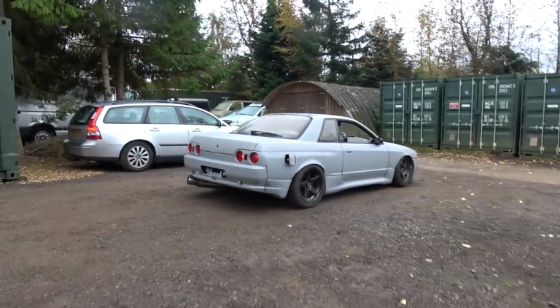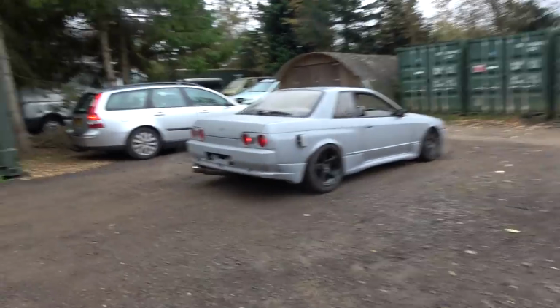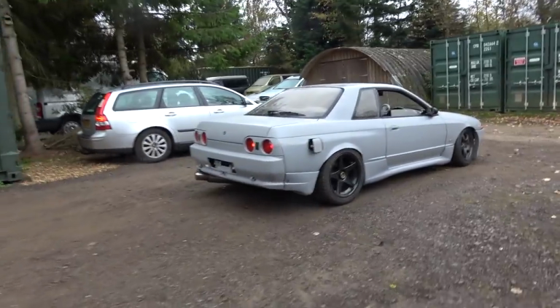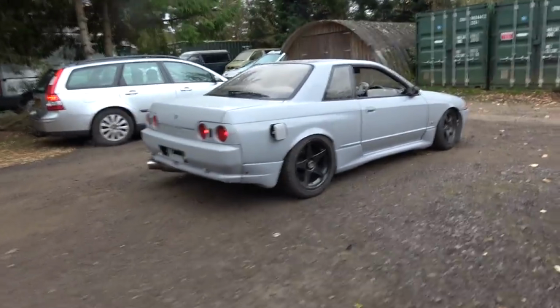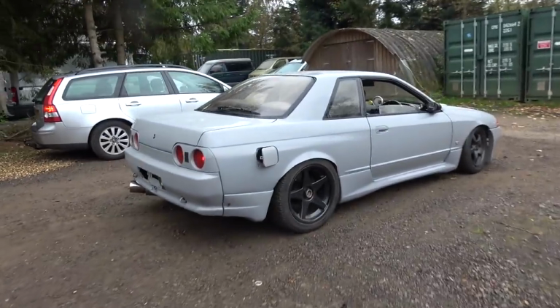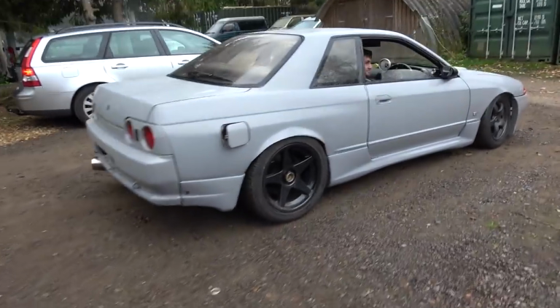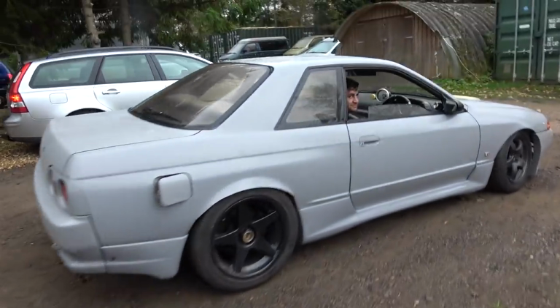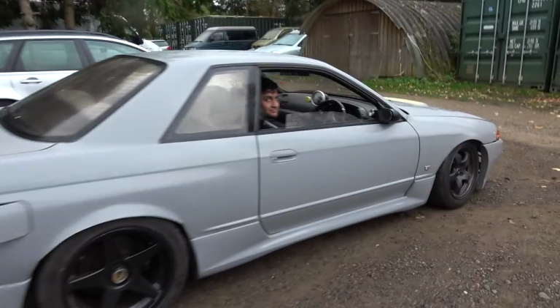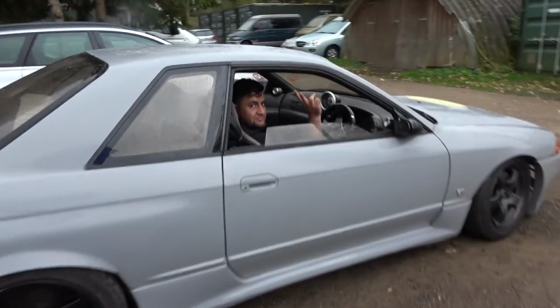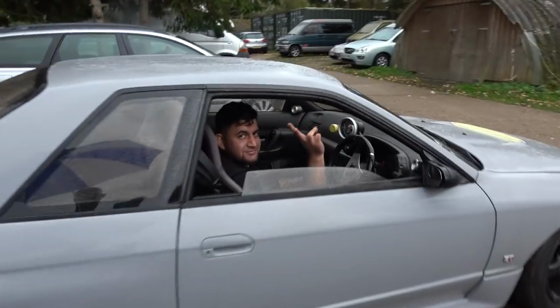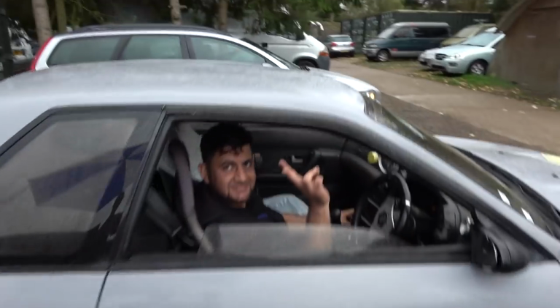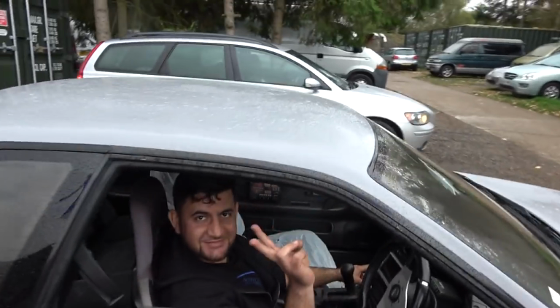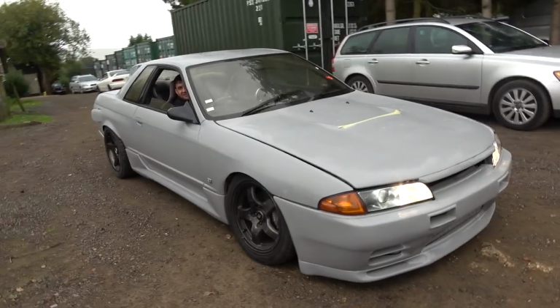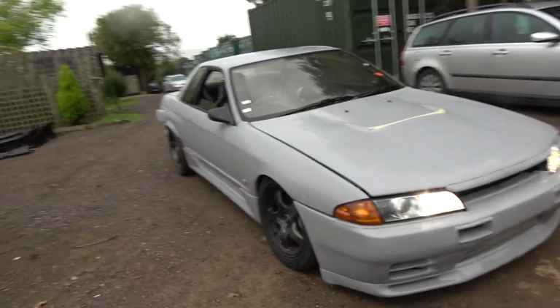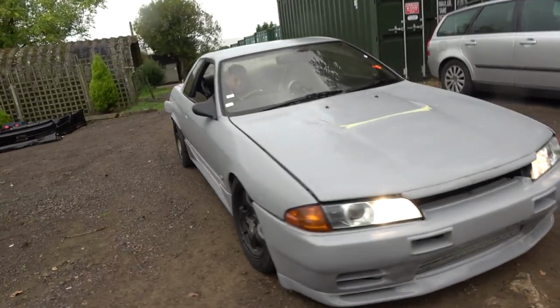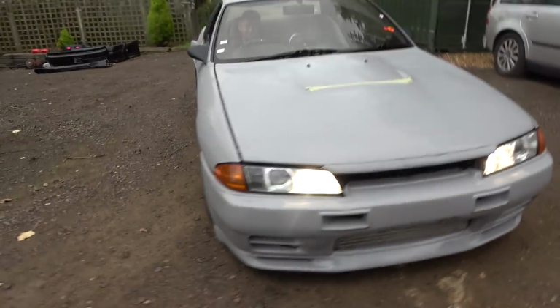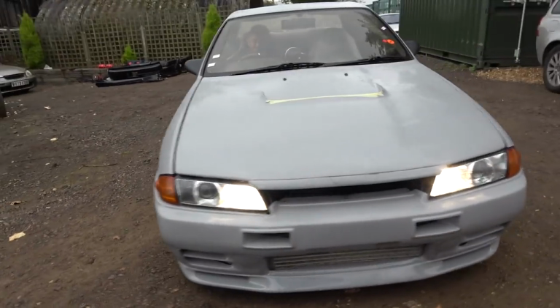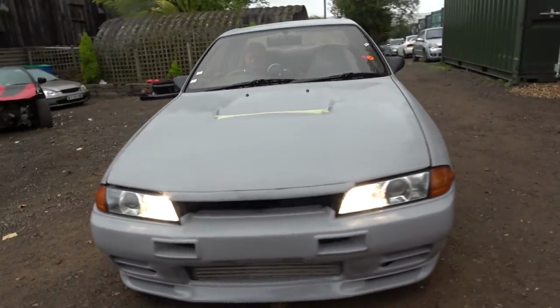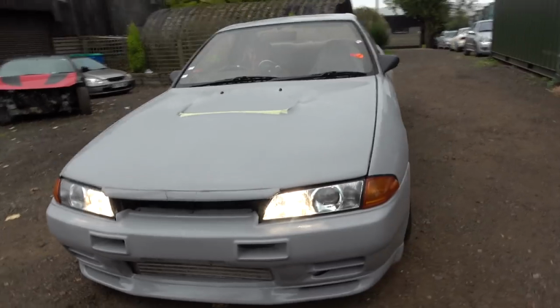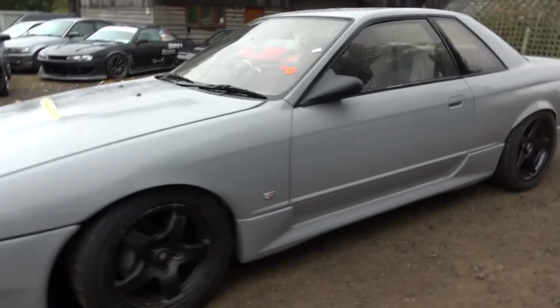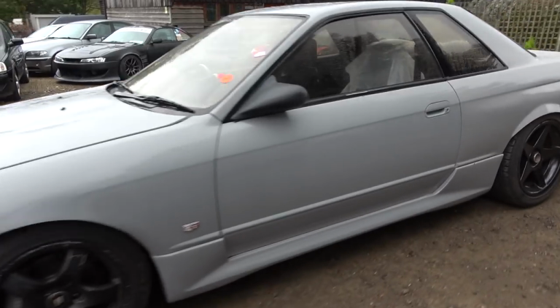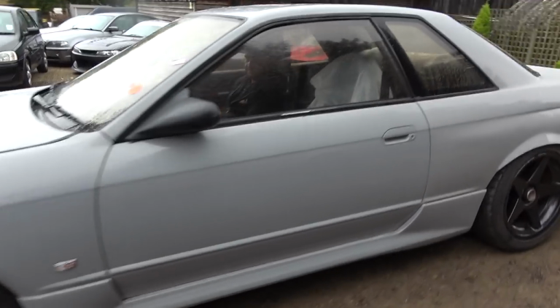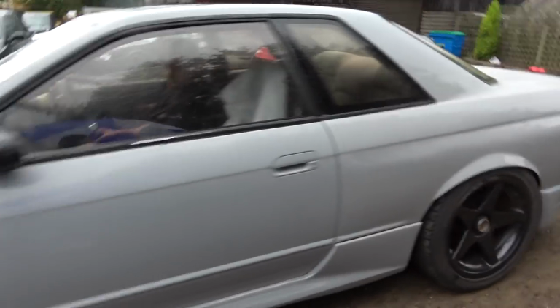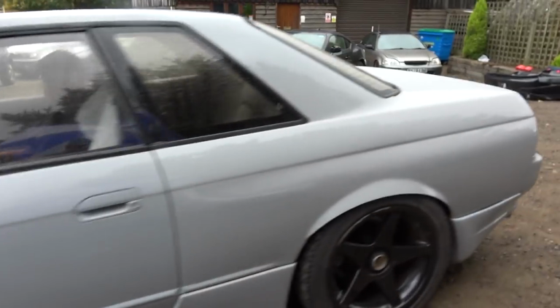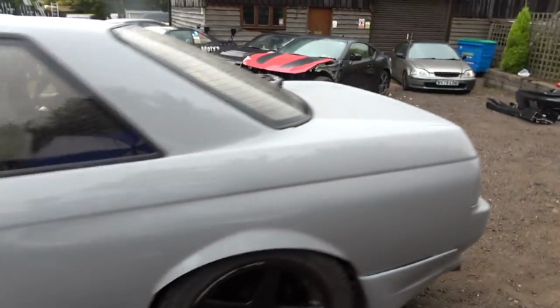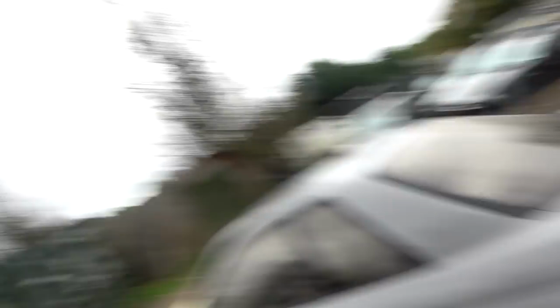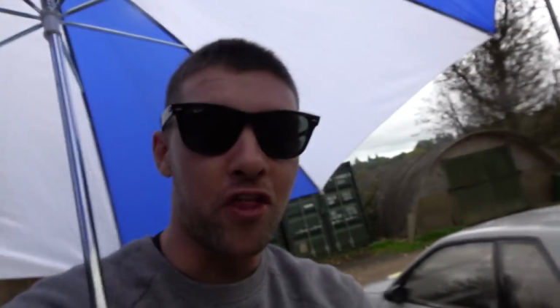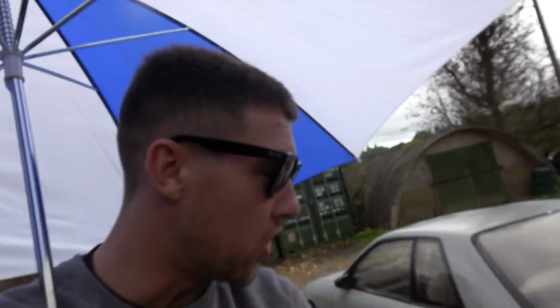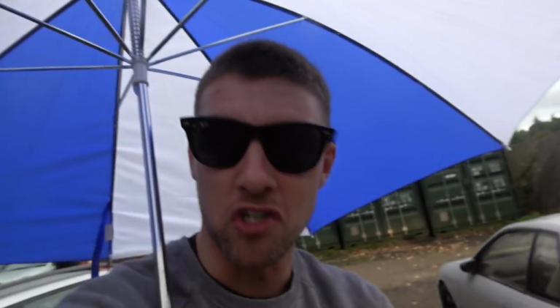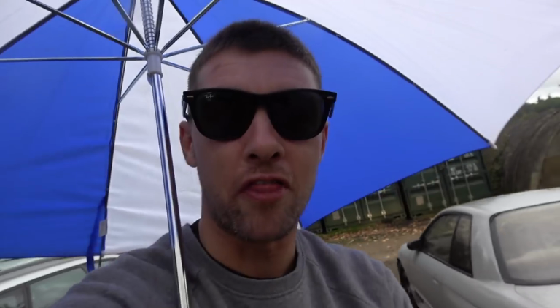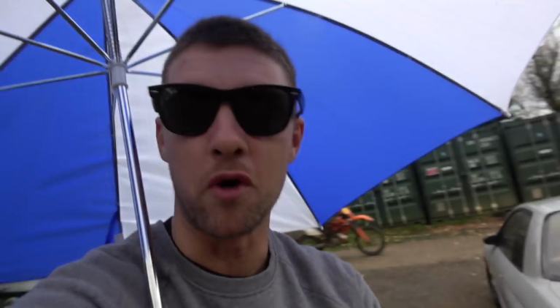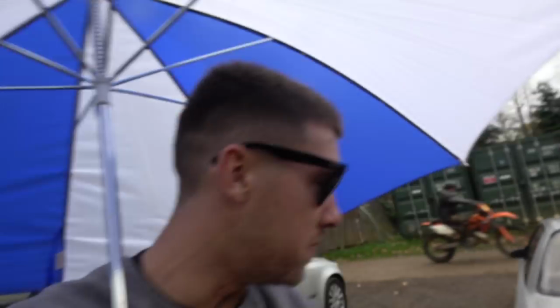What have I just spotted? A very sick R32 GTS, ready for some doughnuts. That is sexy man. Core R32, do love a 32 I must admit.